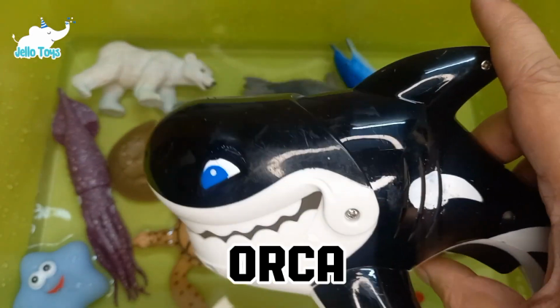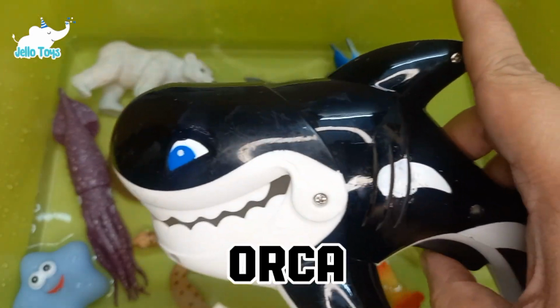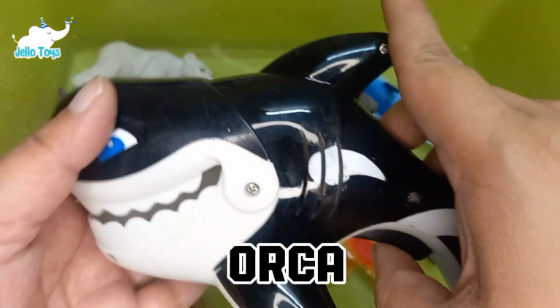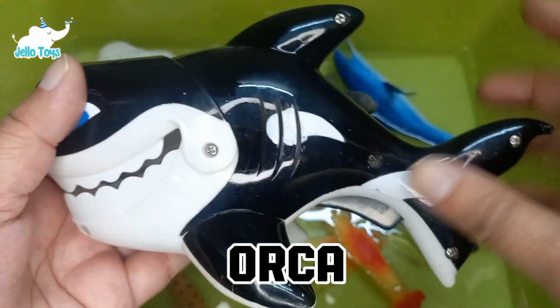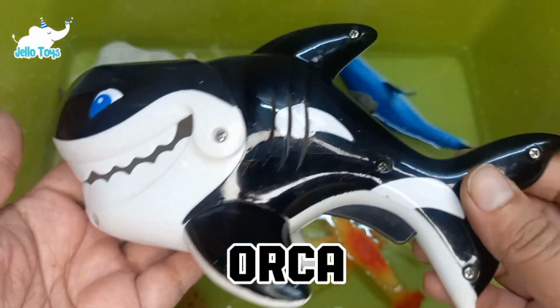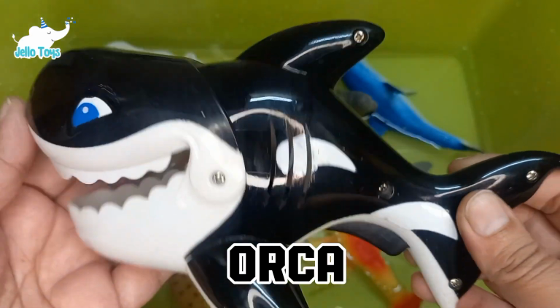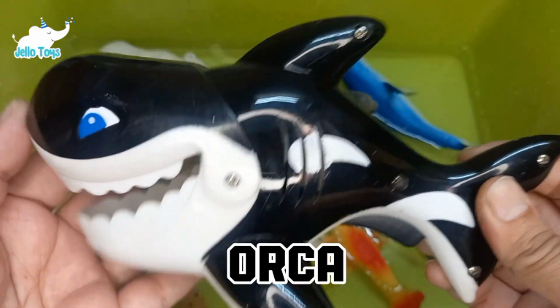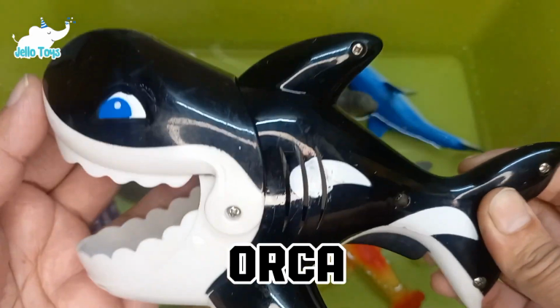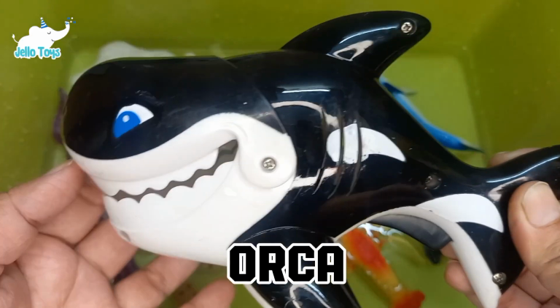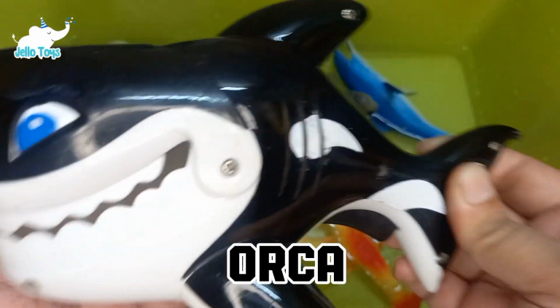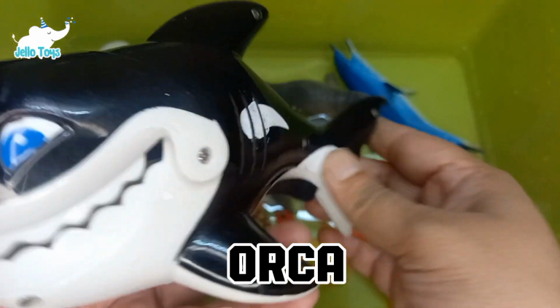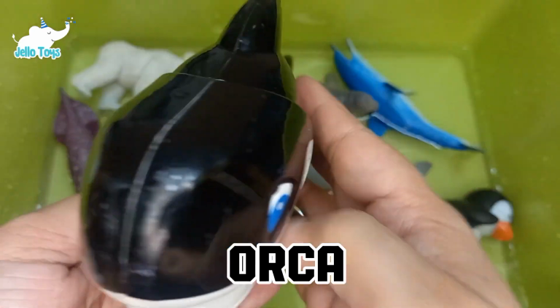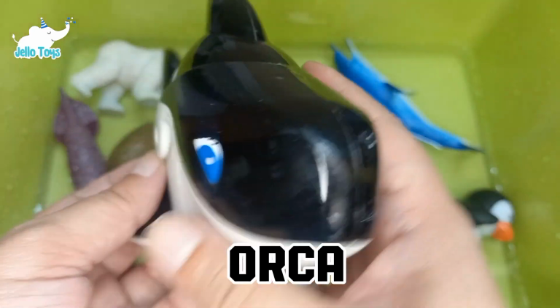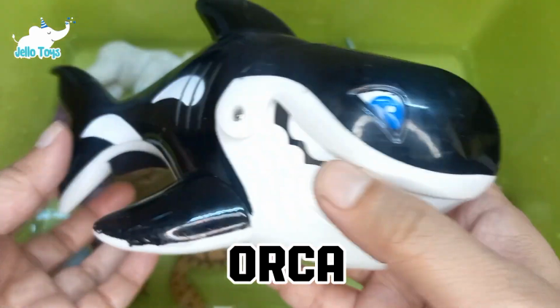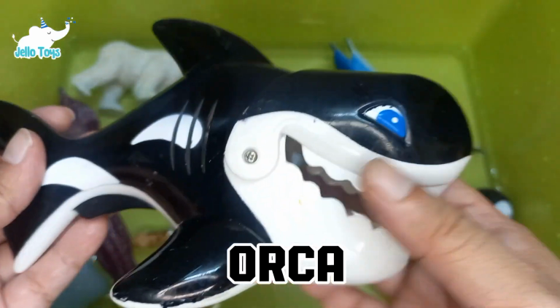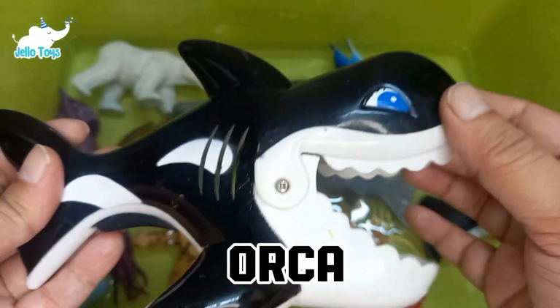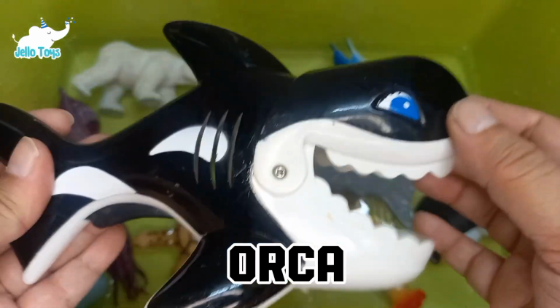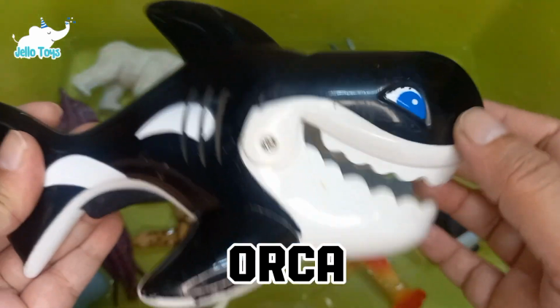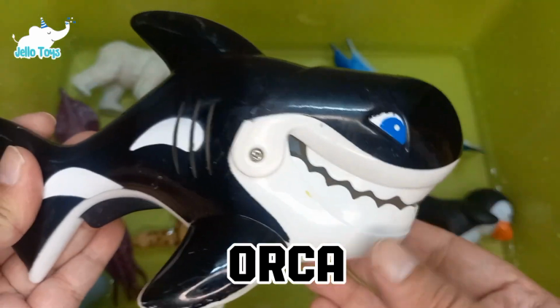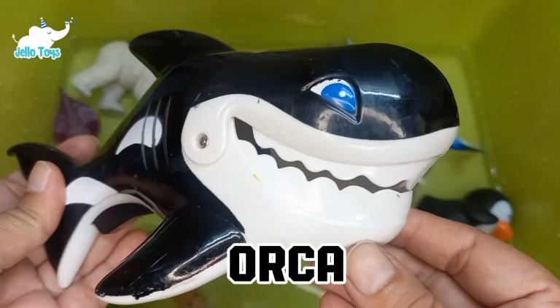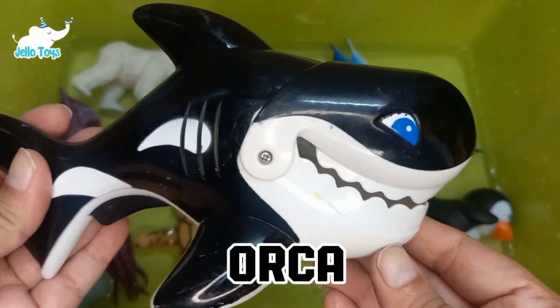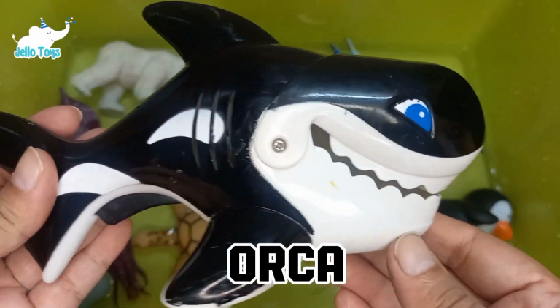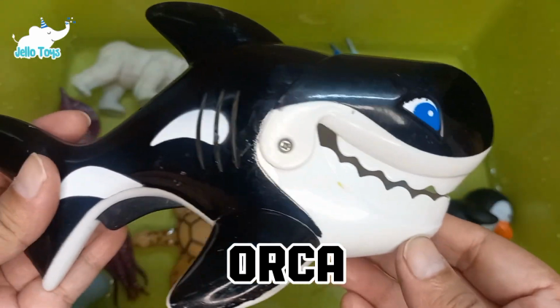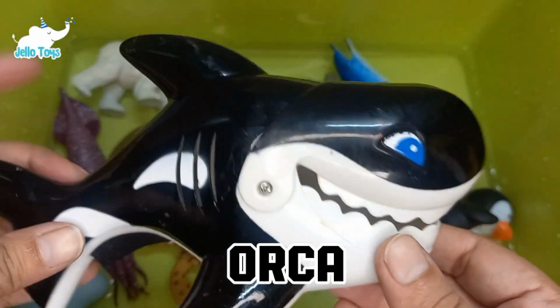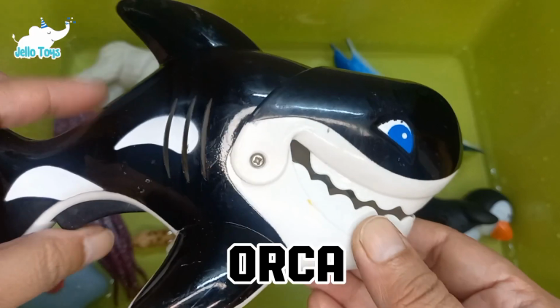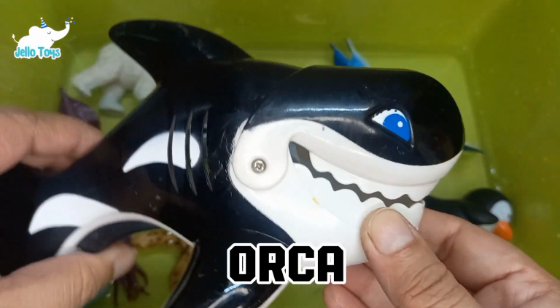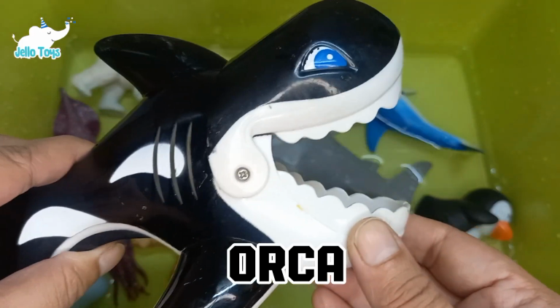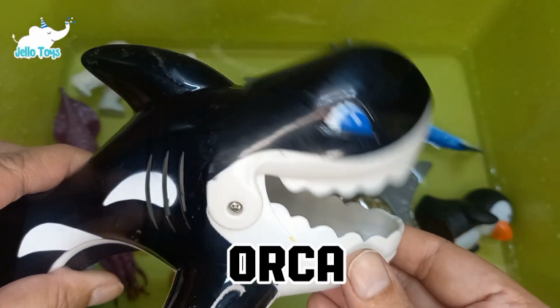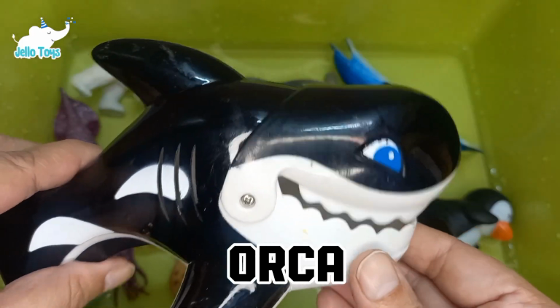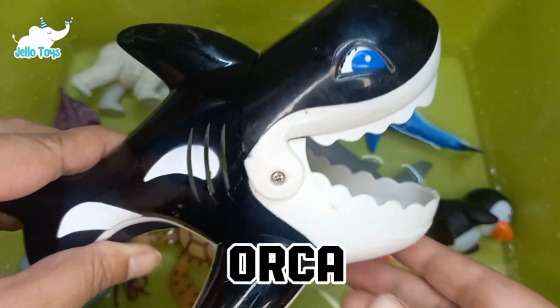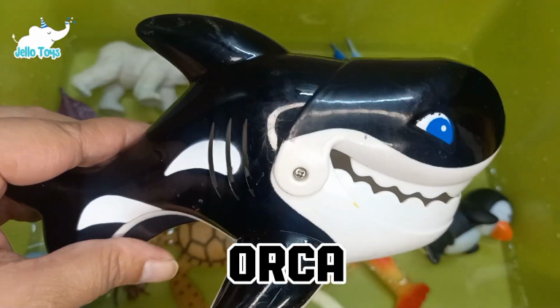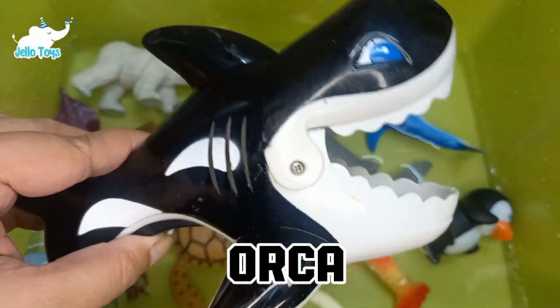Orcas are highly social and intelligent animals, often traveling in family groups. They have distinct black and white coloration, and different populations have unique dietary preferences.